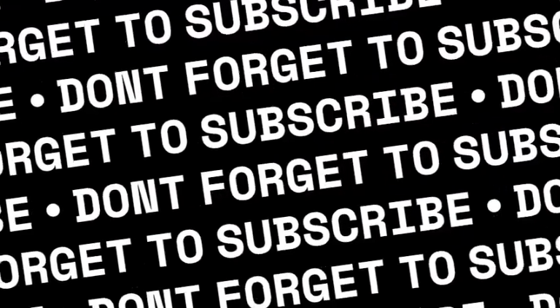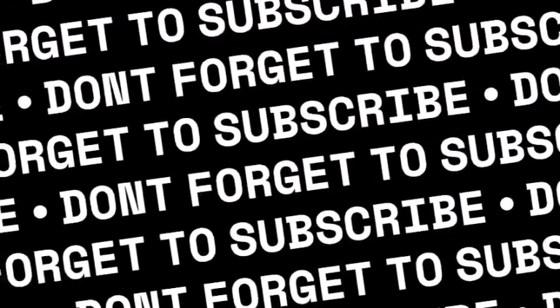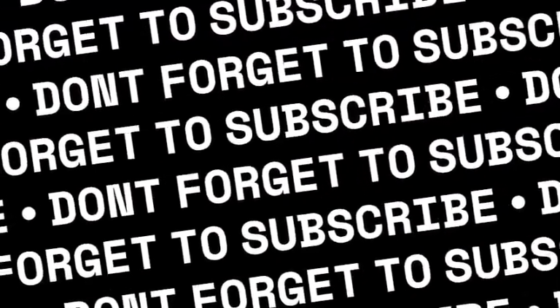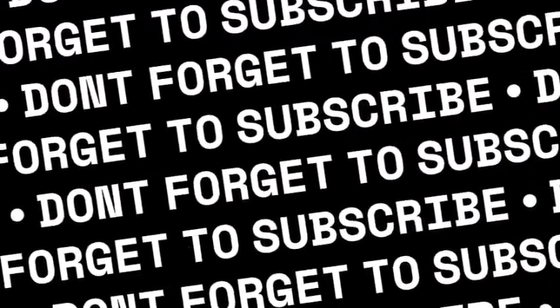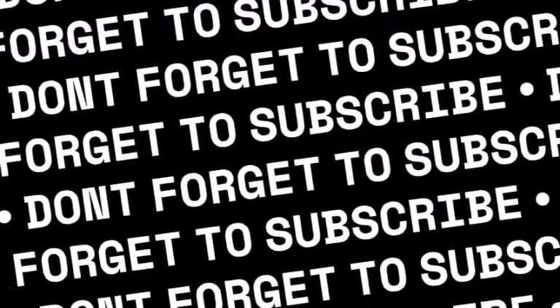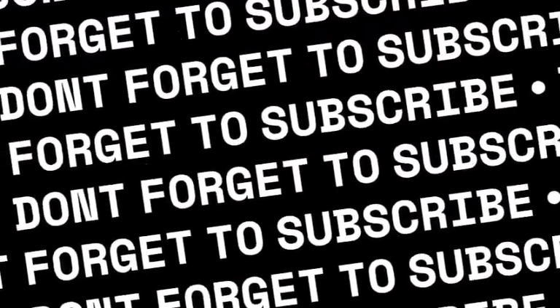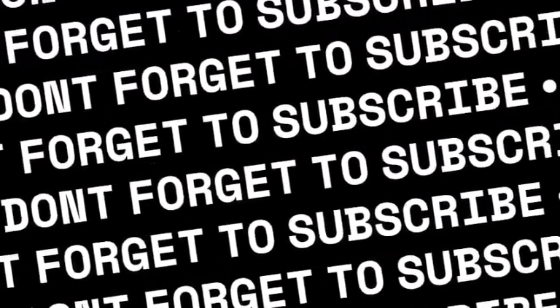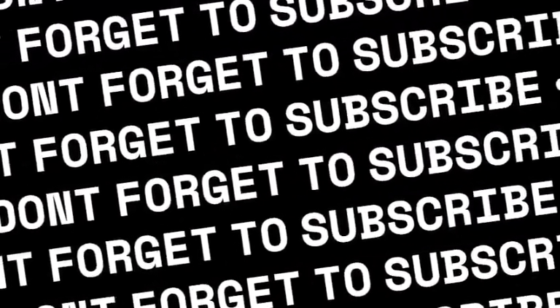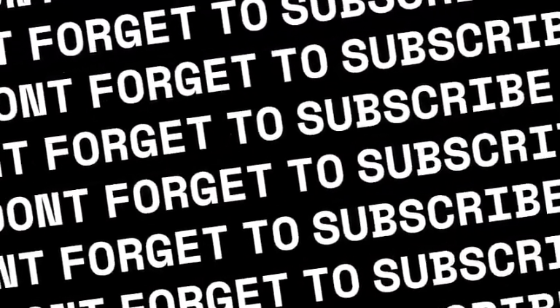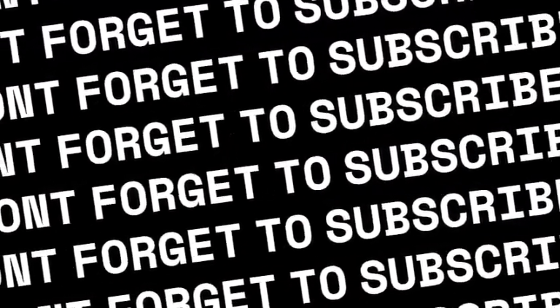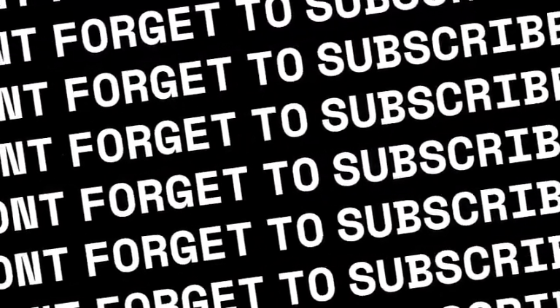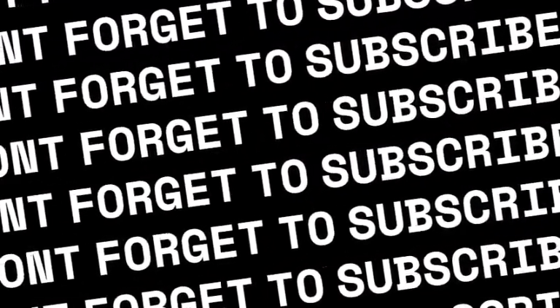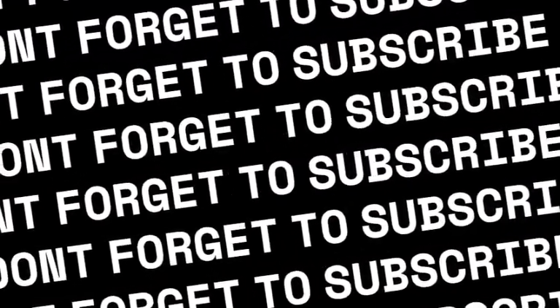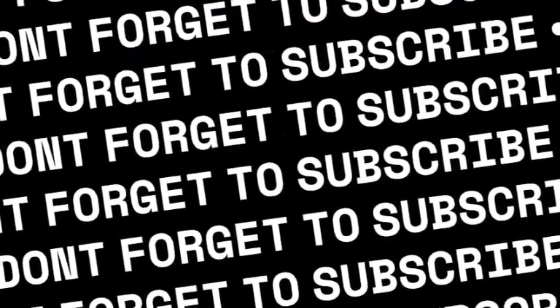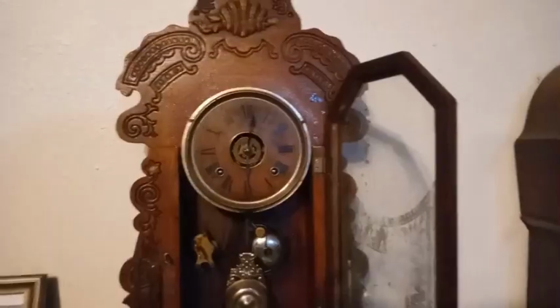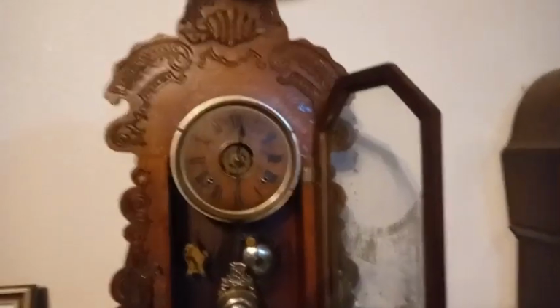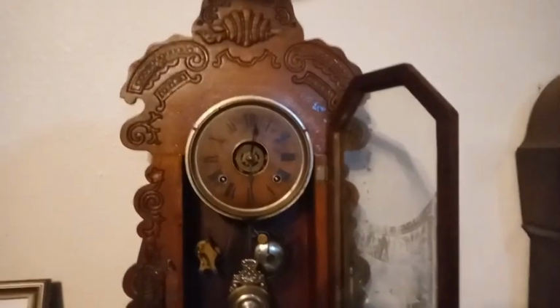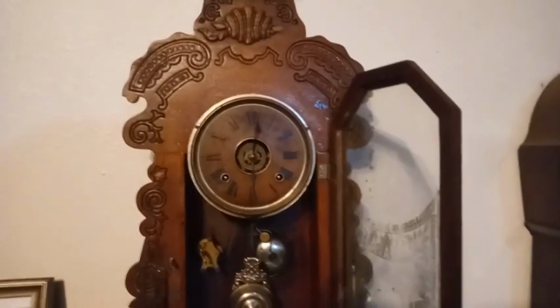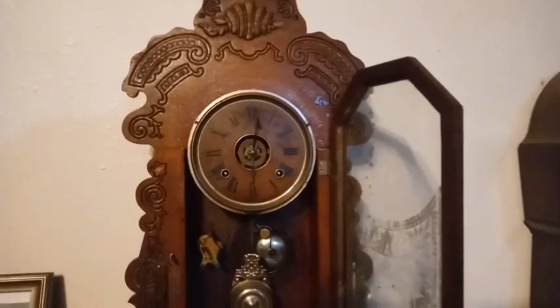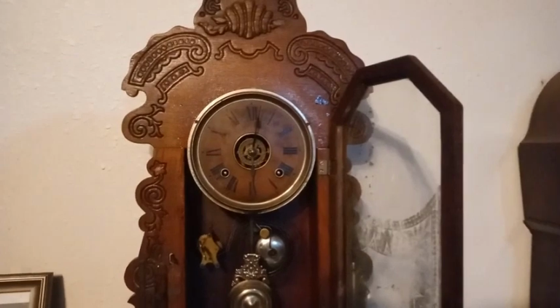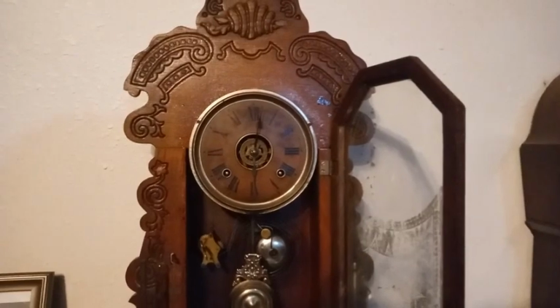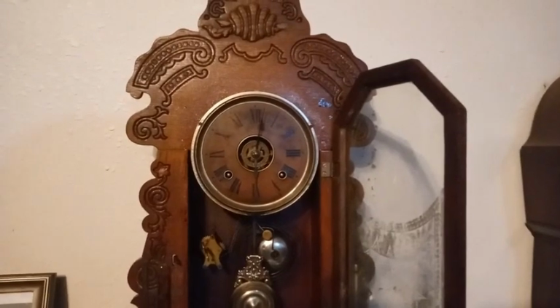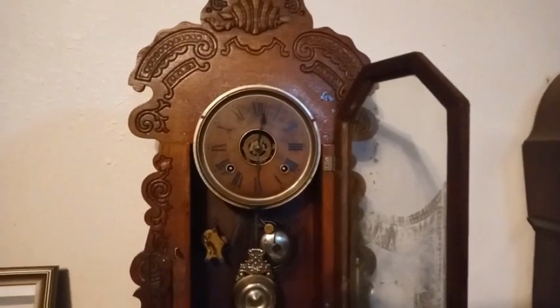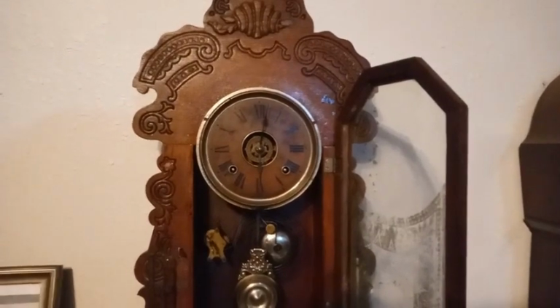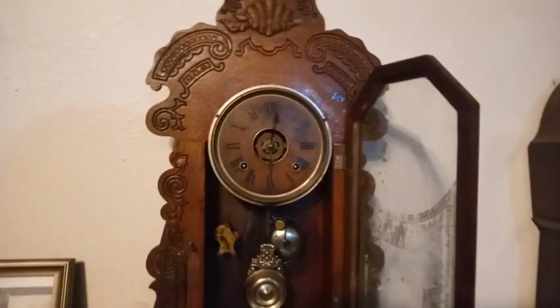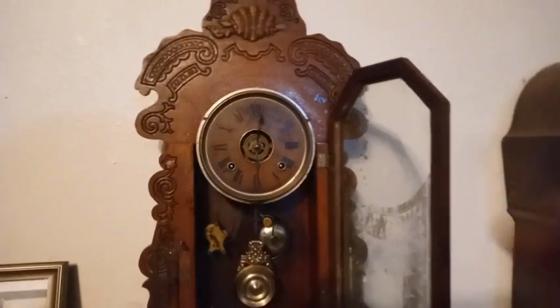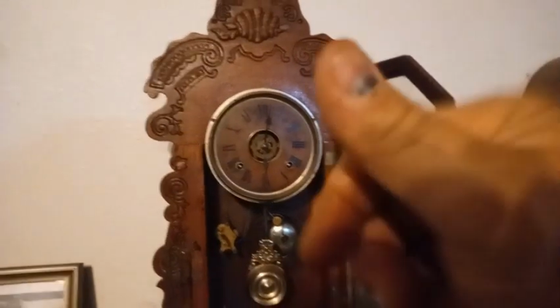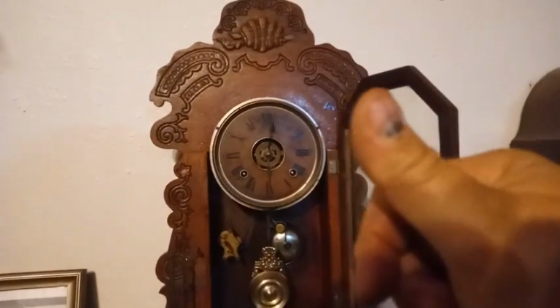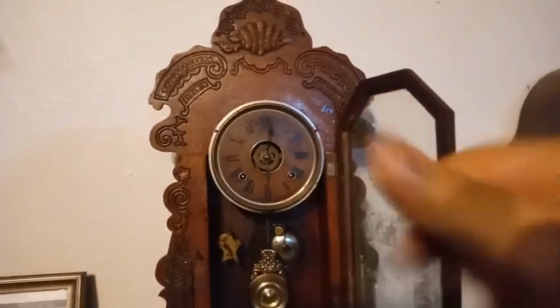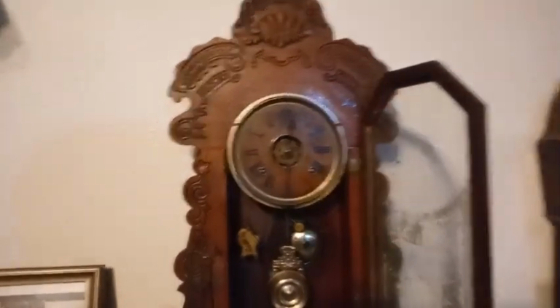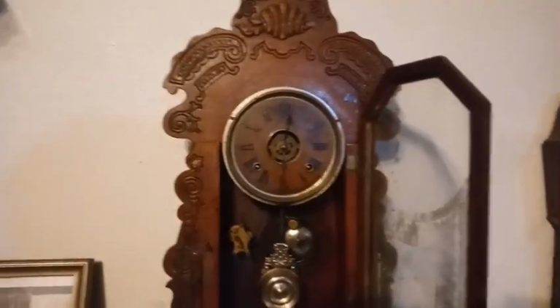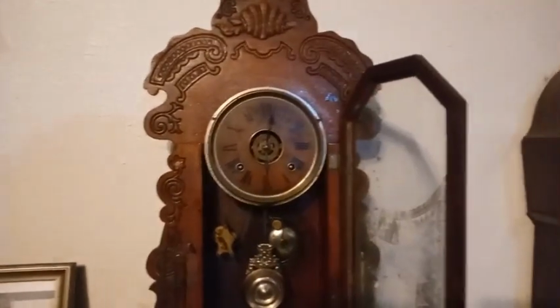I hope I'm not confusing people. I hope you're enjoying this video — give me a thumbs up and may God bless.